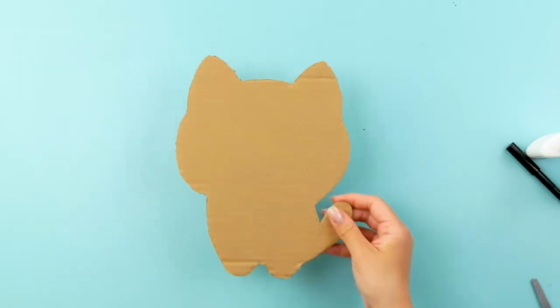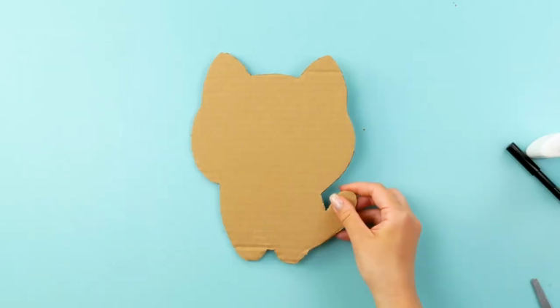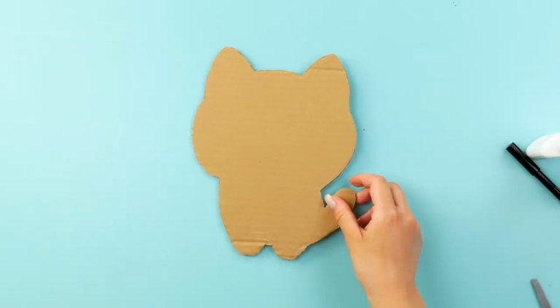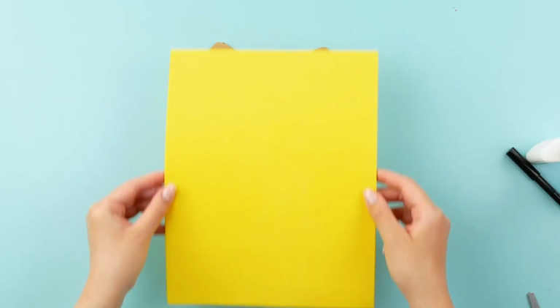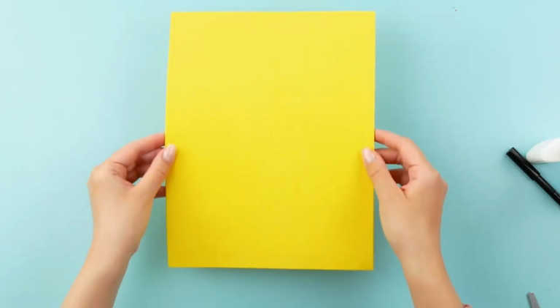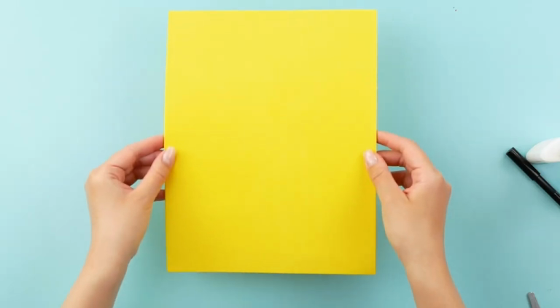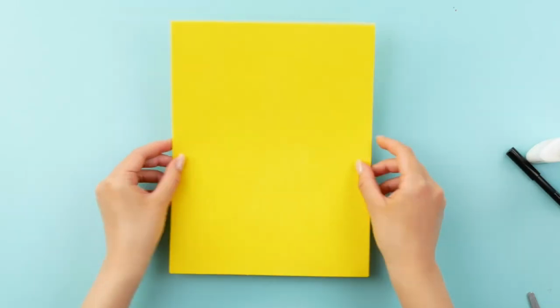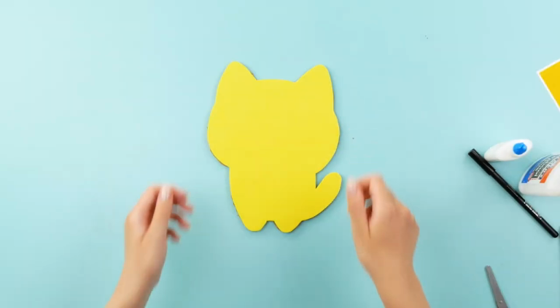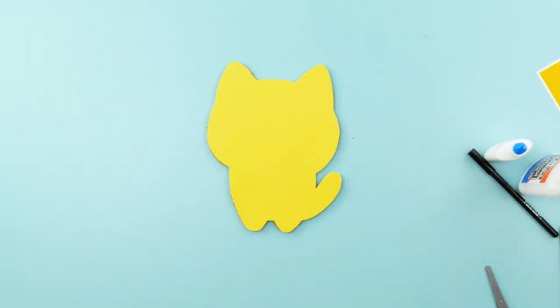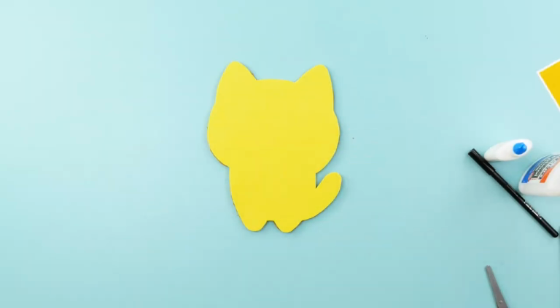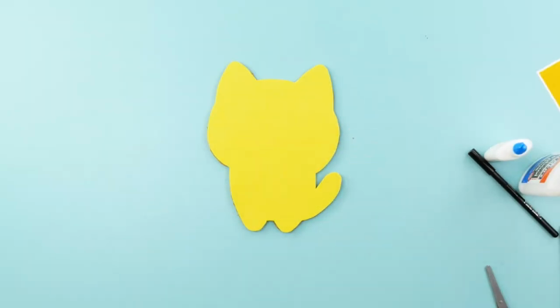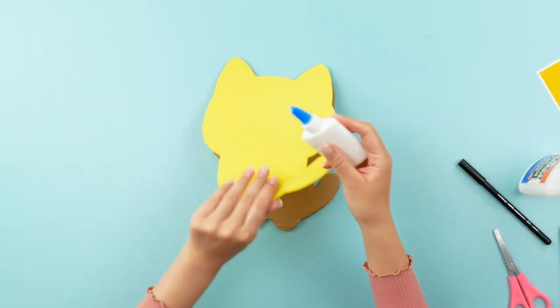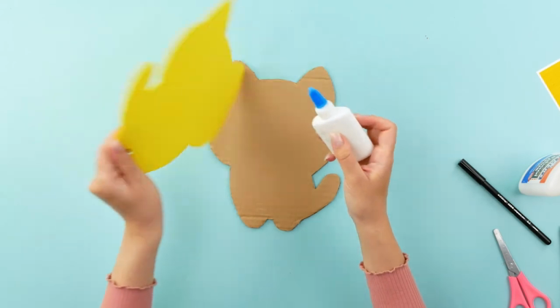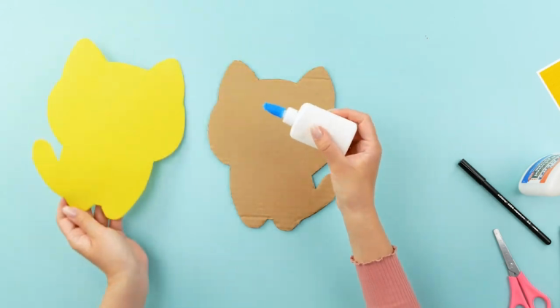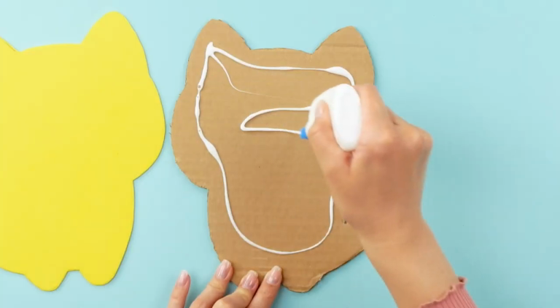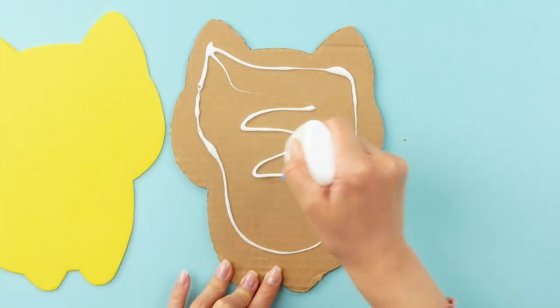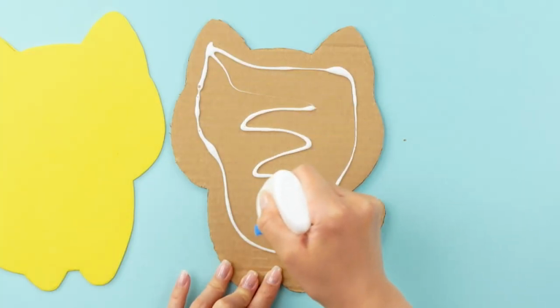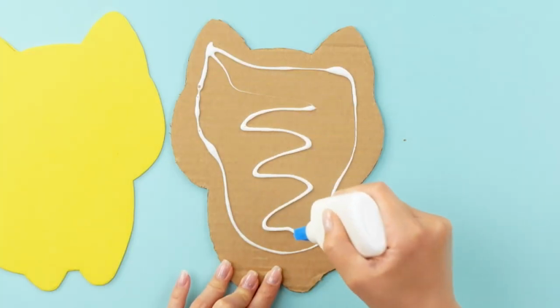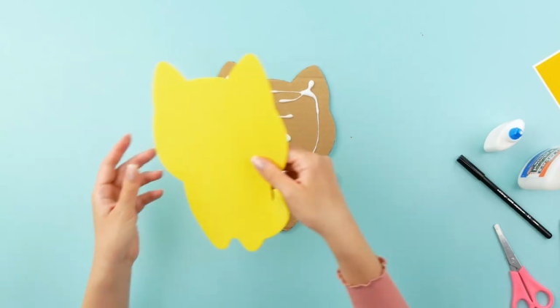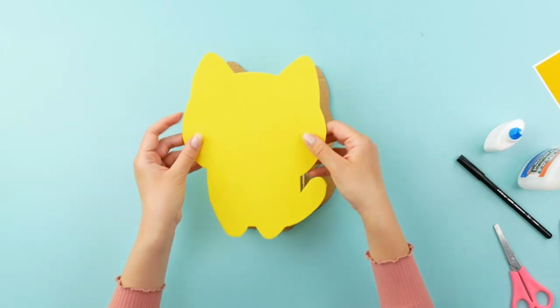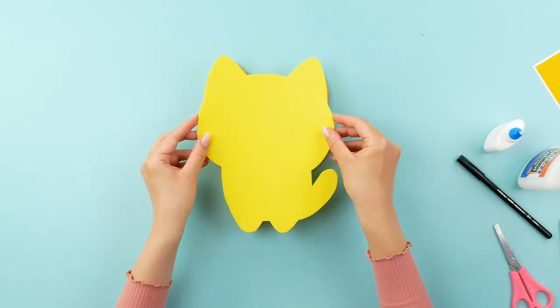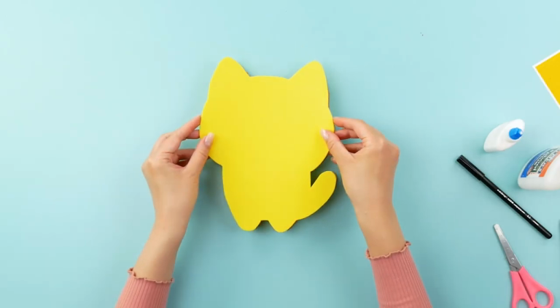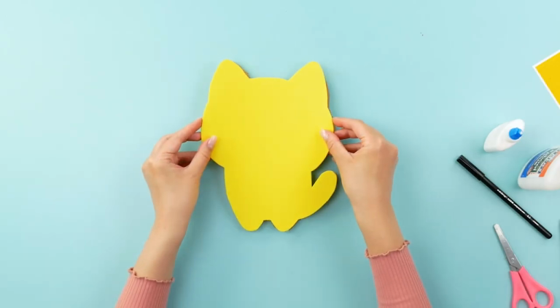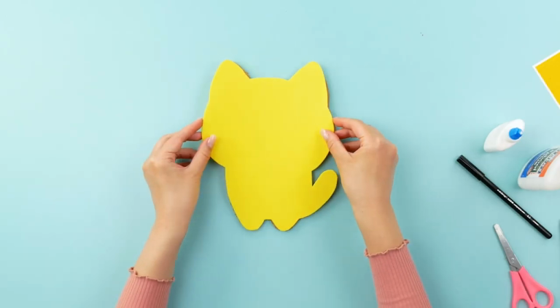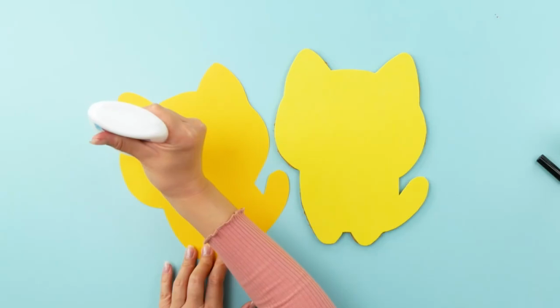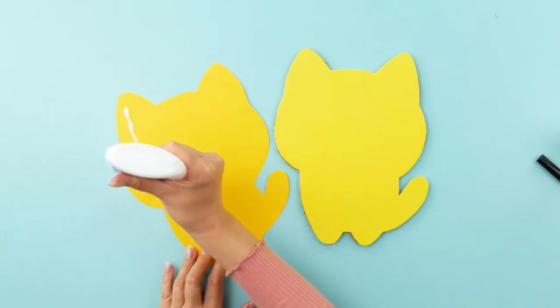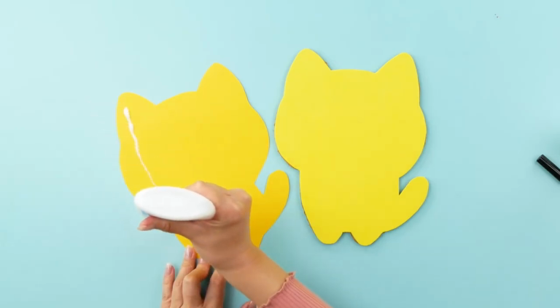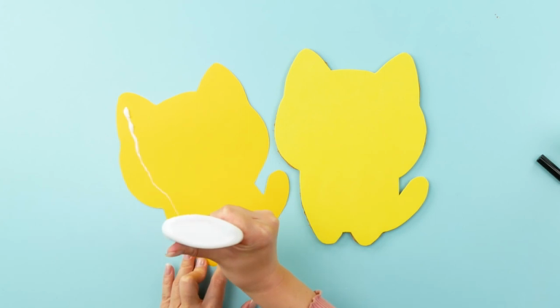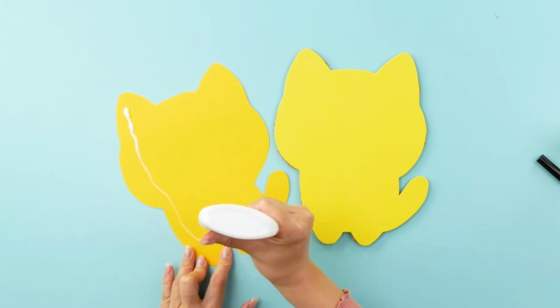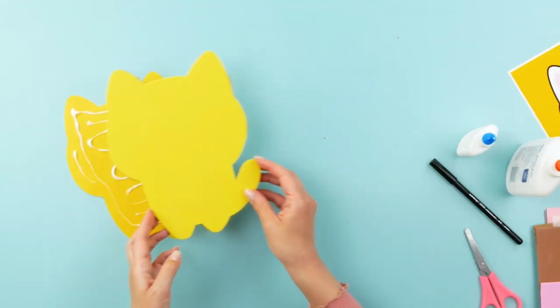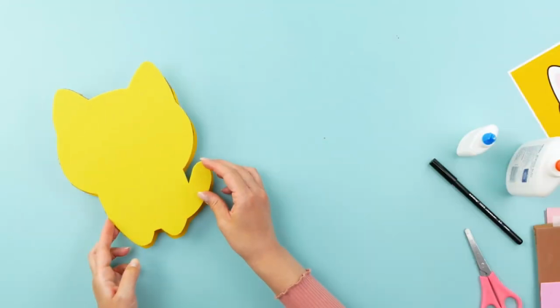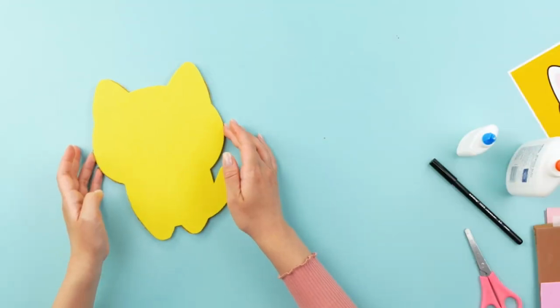Now I'm going to cut out a yellow foam sheet to match the shape of my cardboard cat, then I'm going to glue it on top. The back also gets covered in yellow foam.